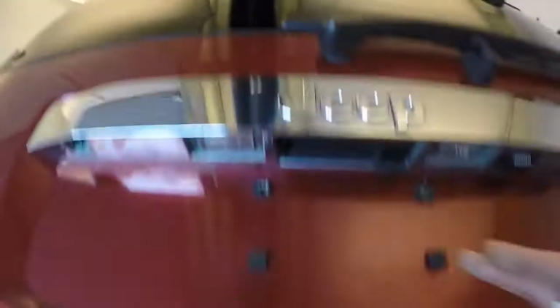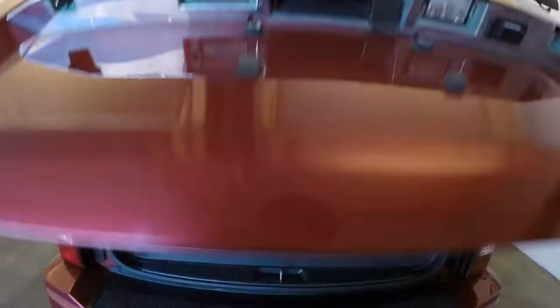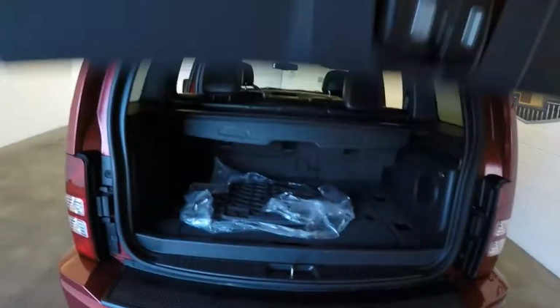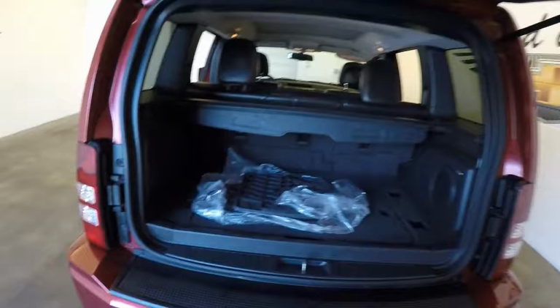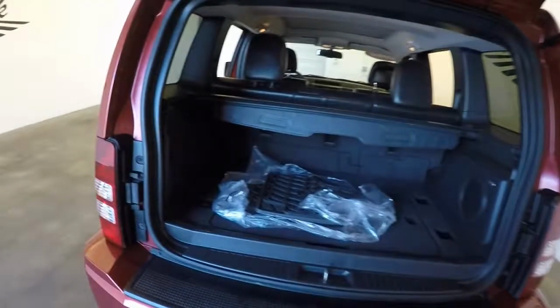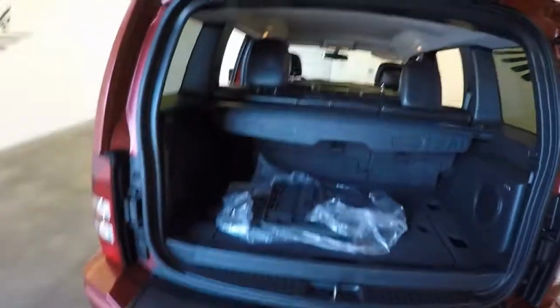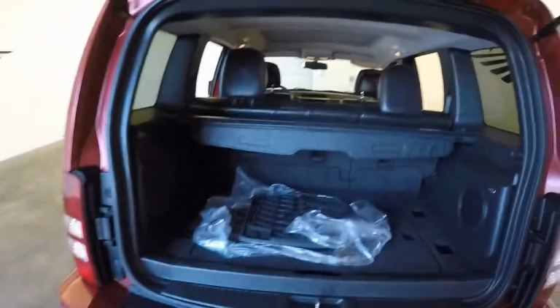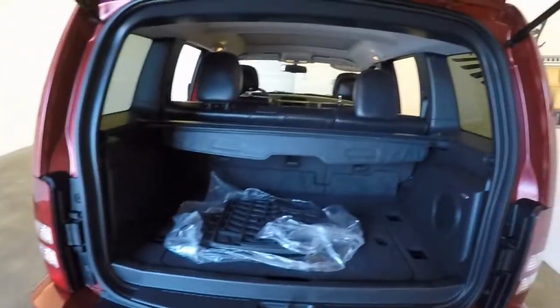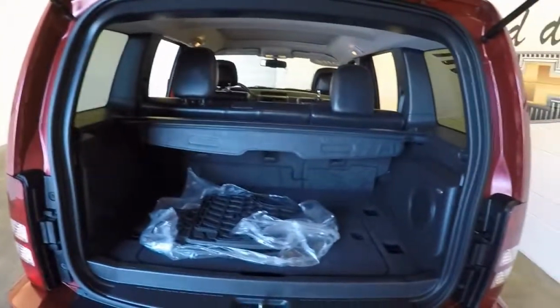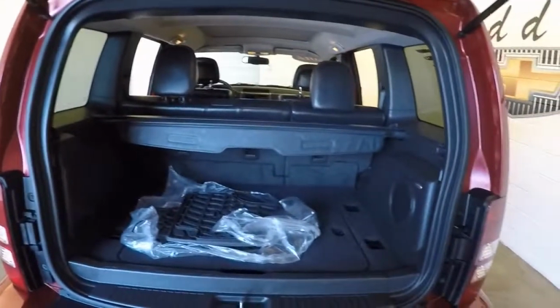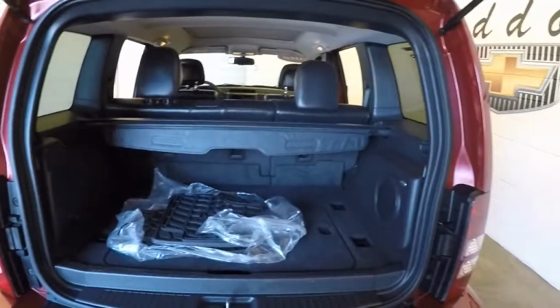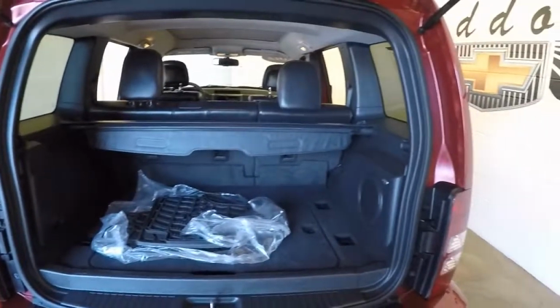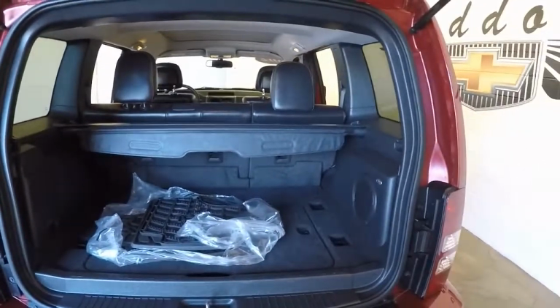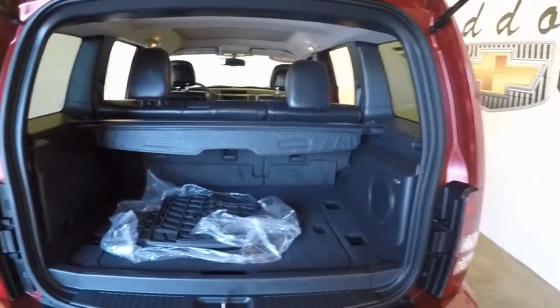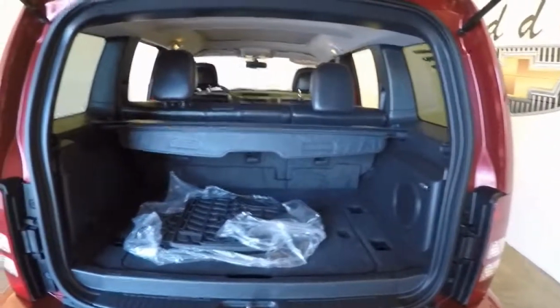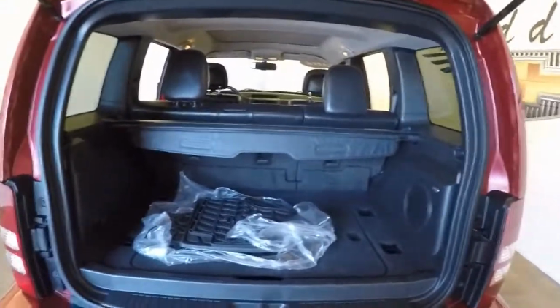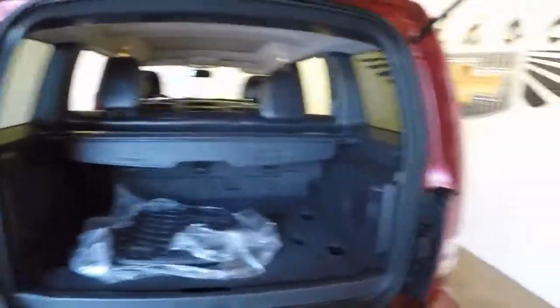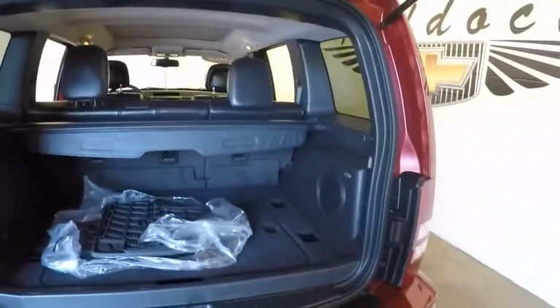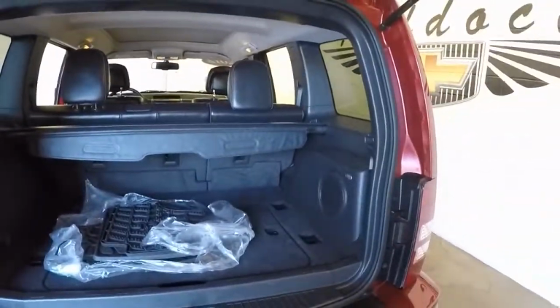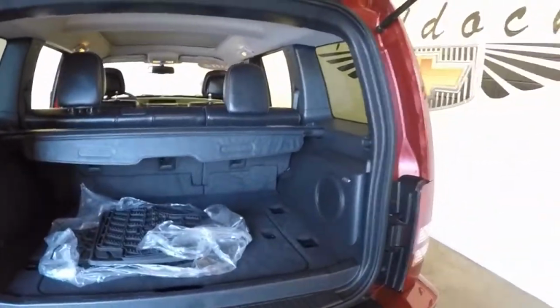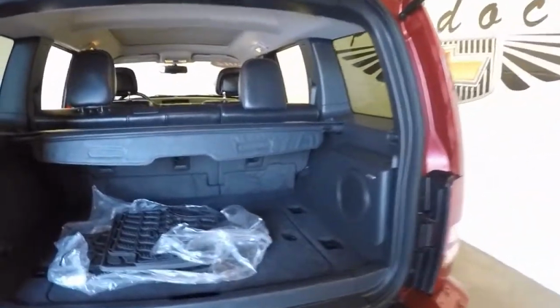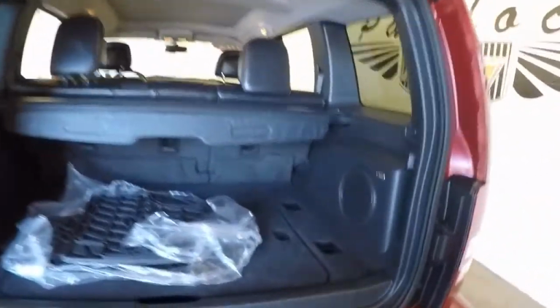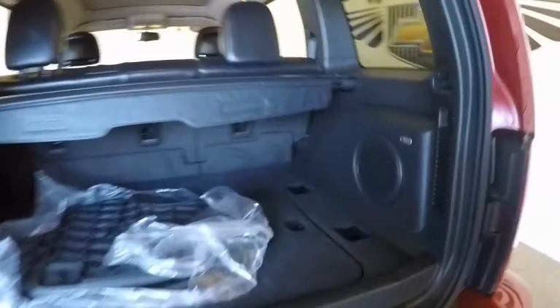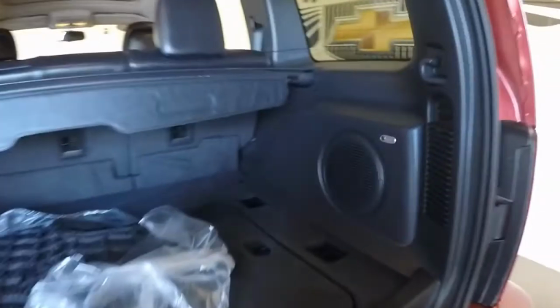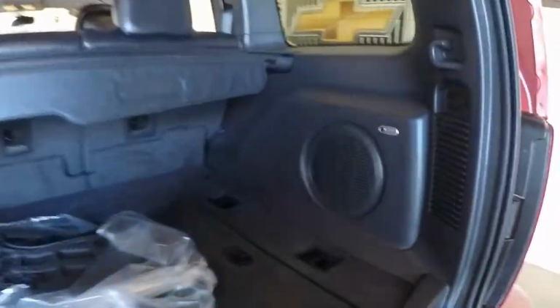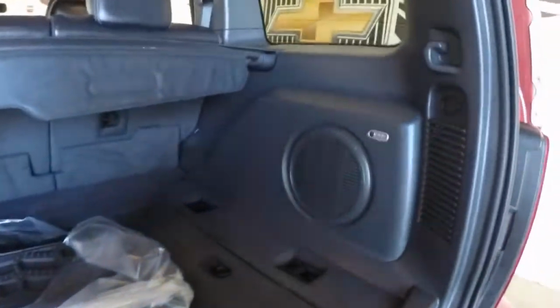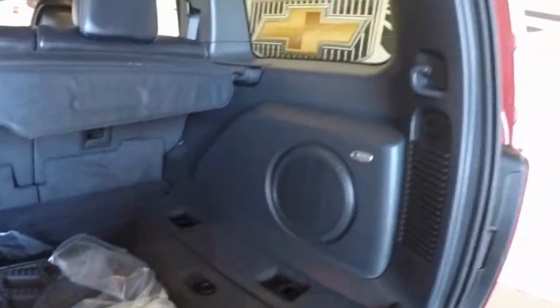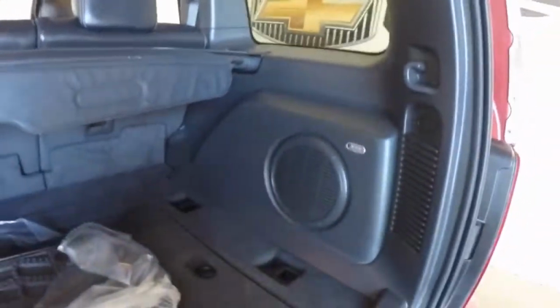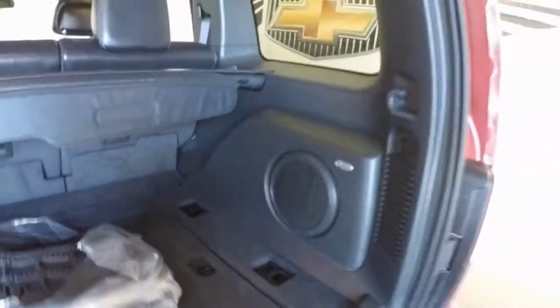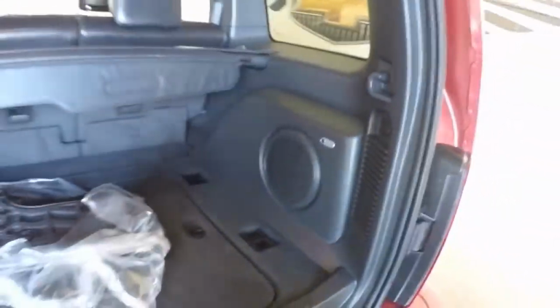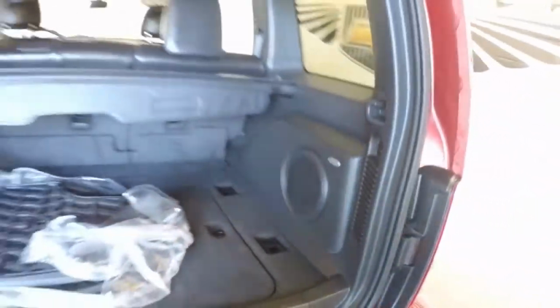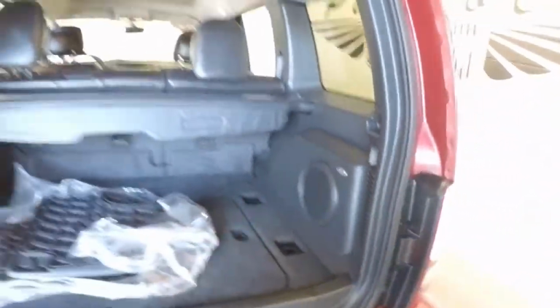Coming around to the back, there's plenty of space in the cargo area. It's got a built-in subwoofer.